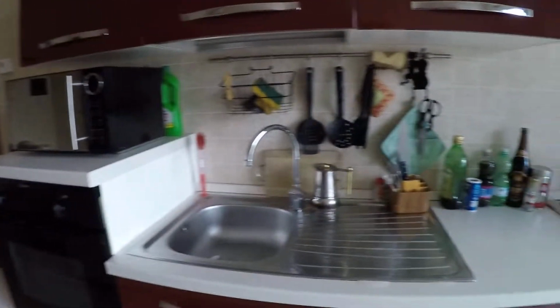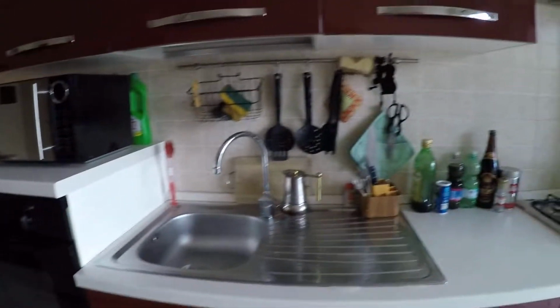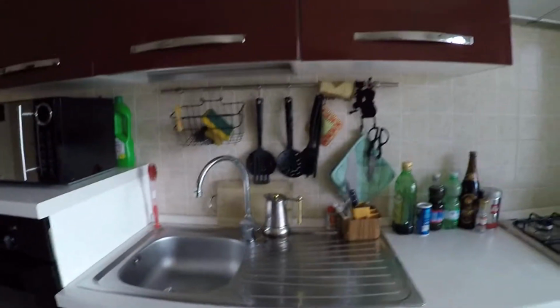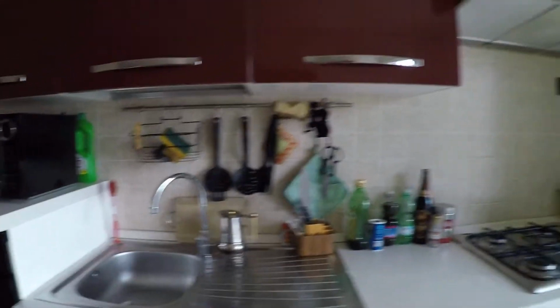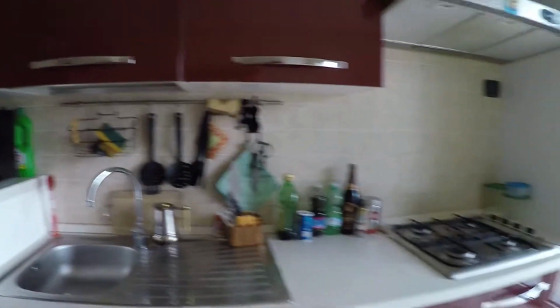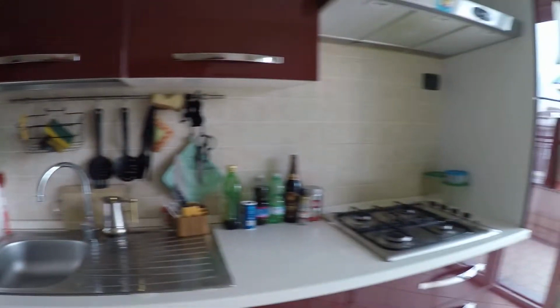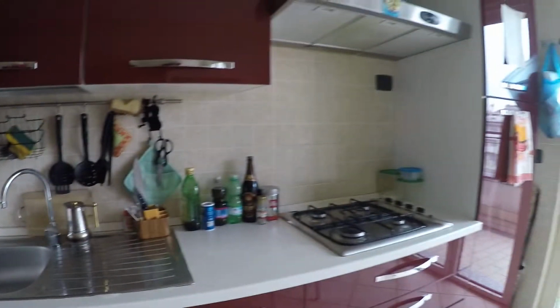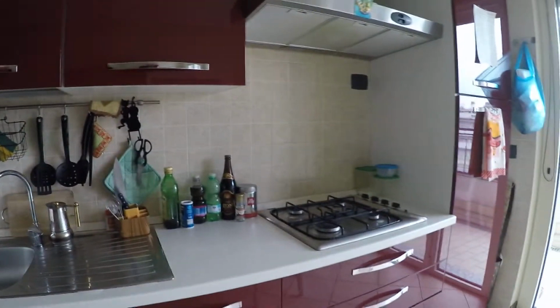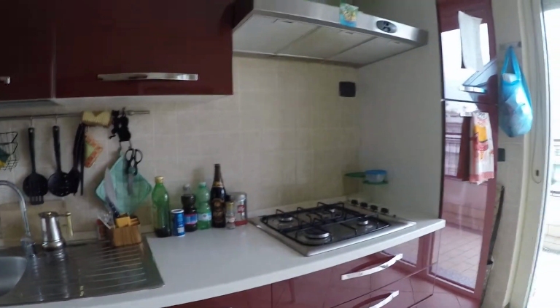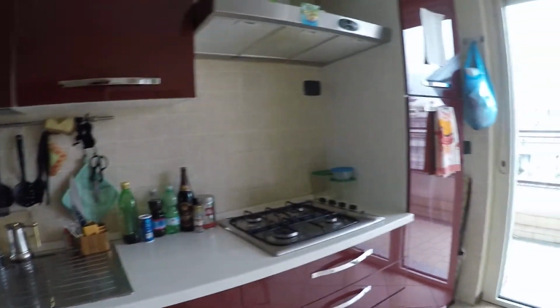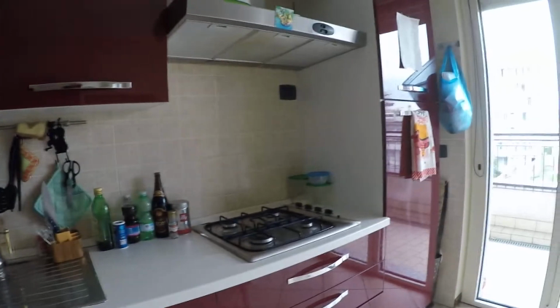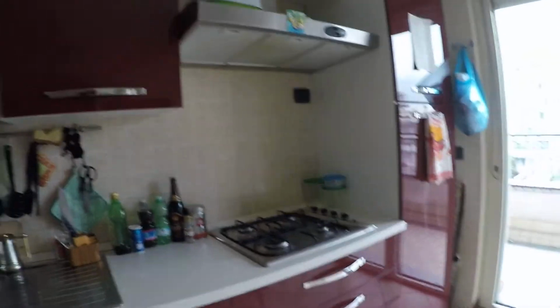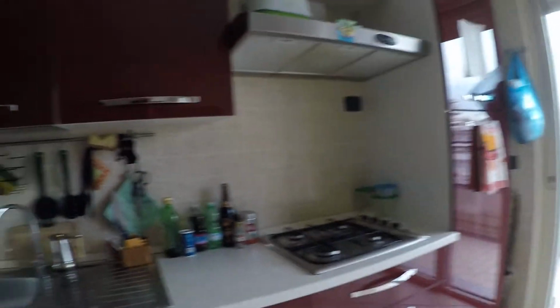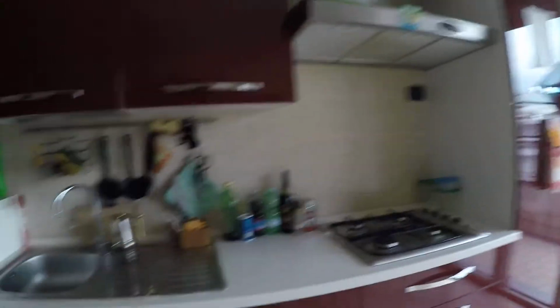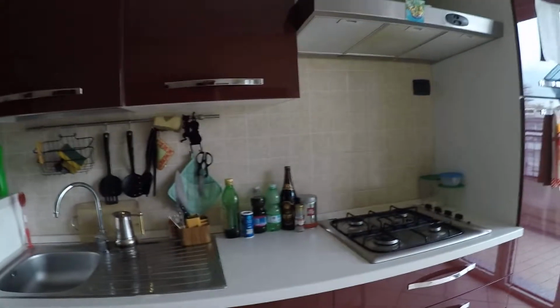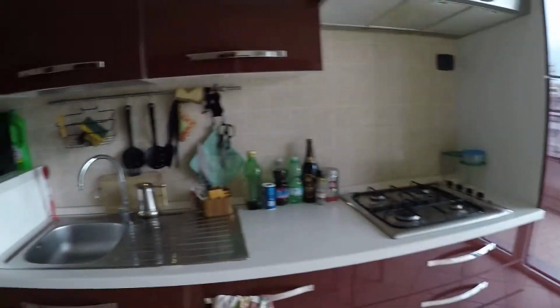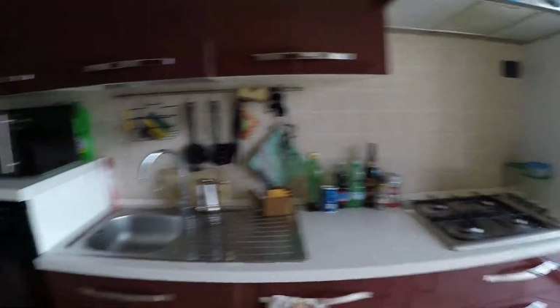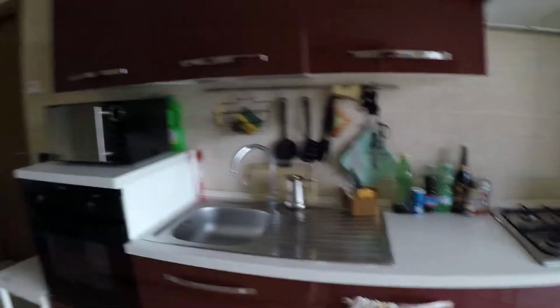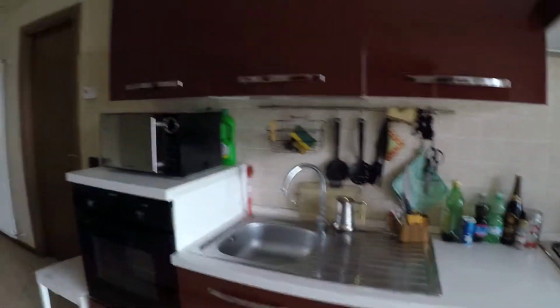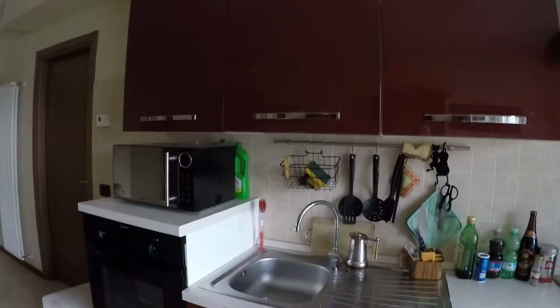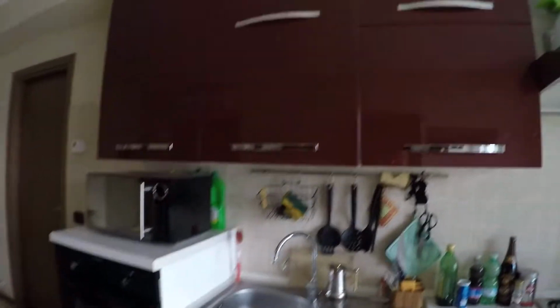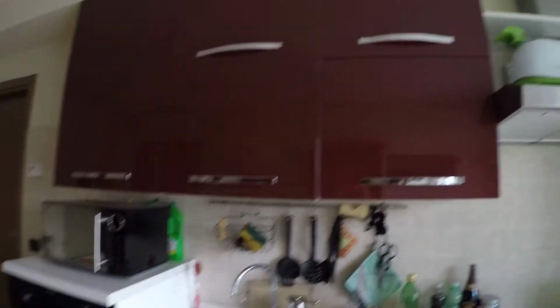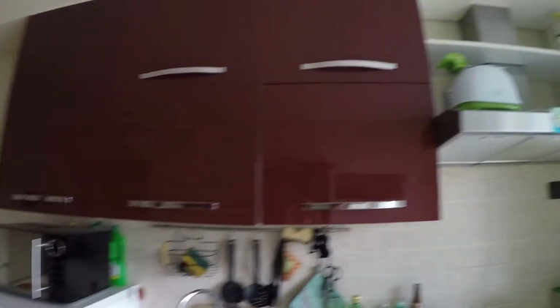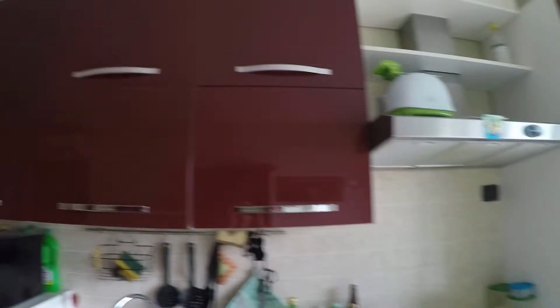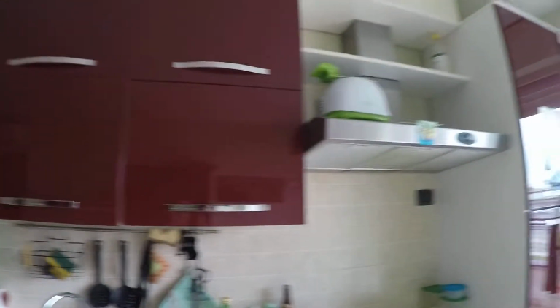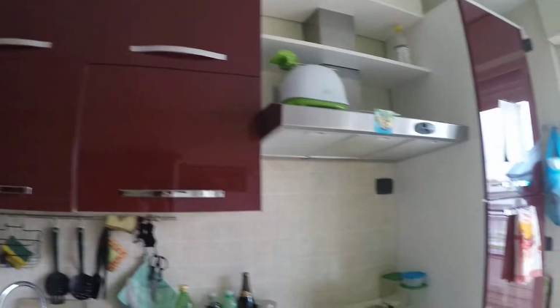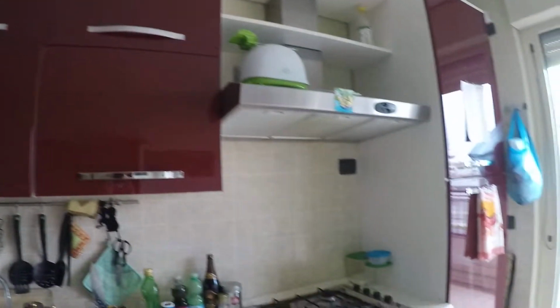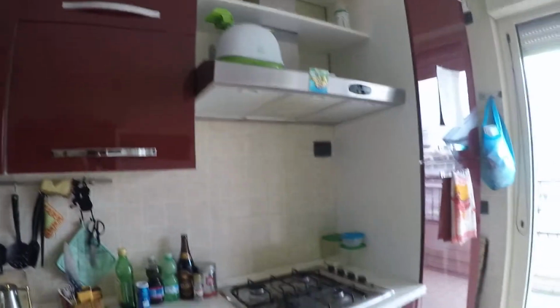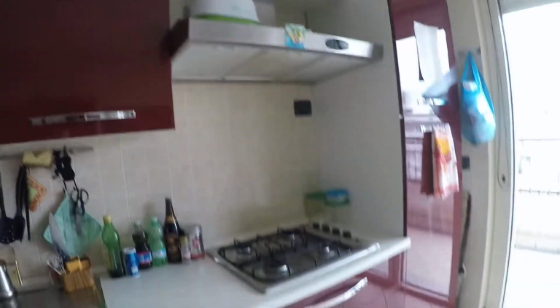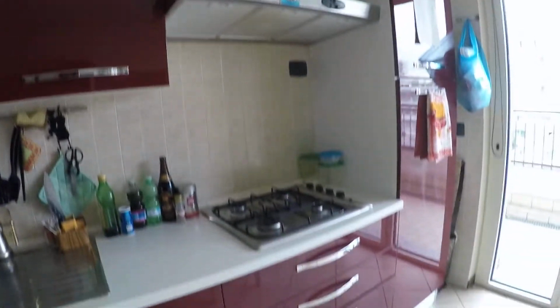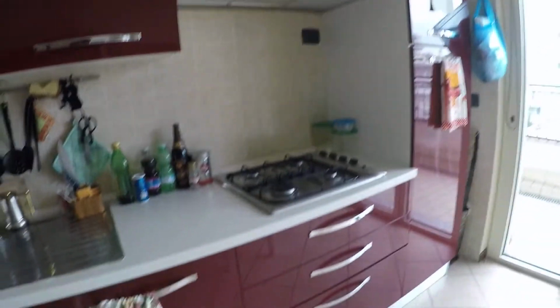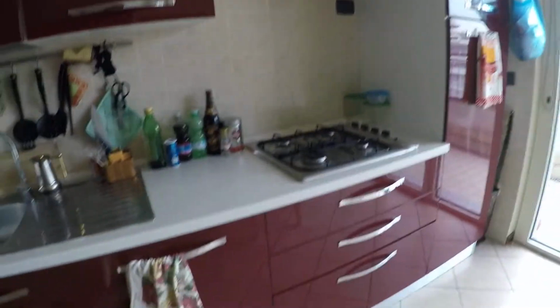There's the dishwasher, the stove and the sink. And as you can see, a lot of storage space.